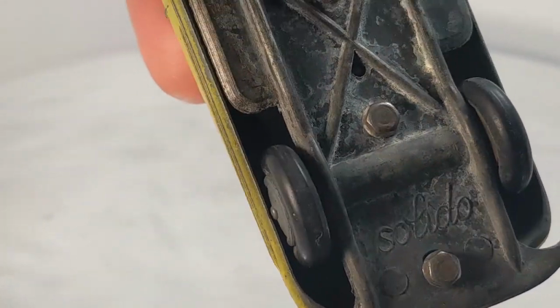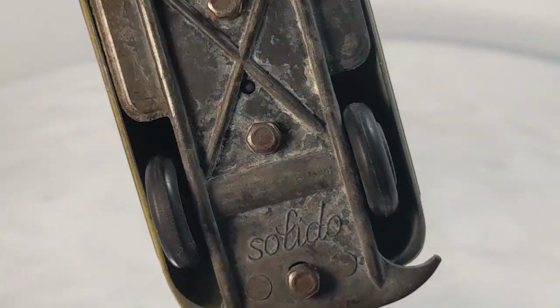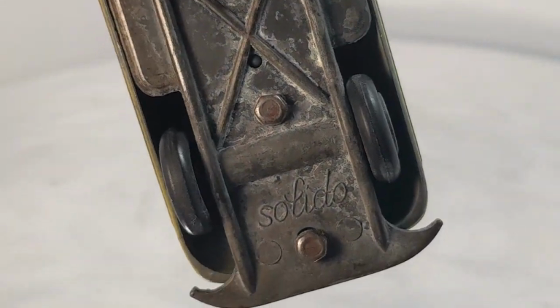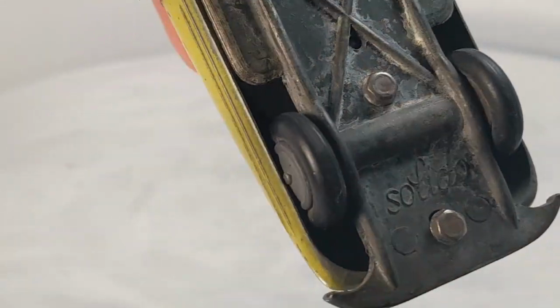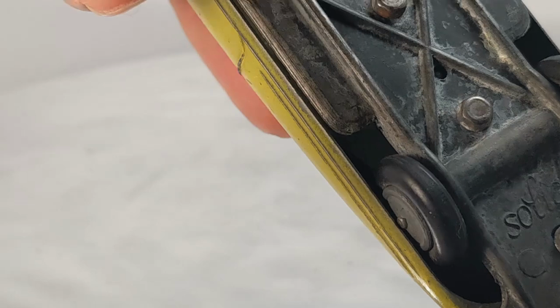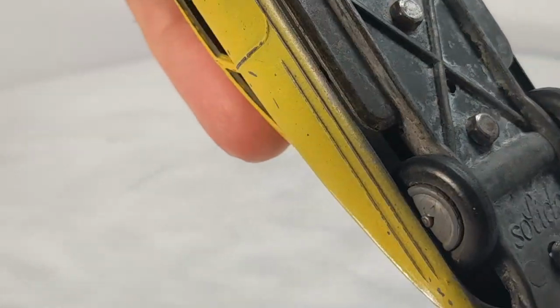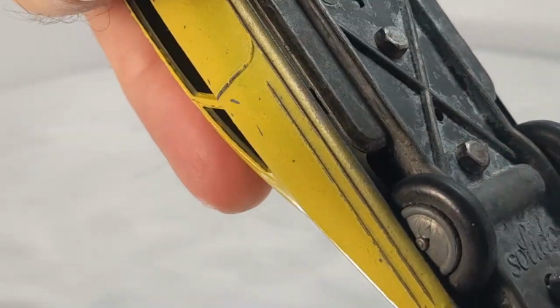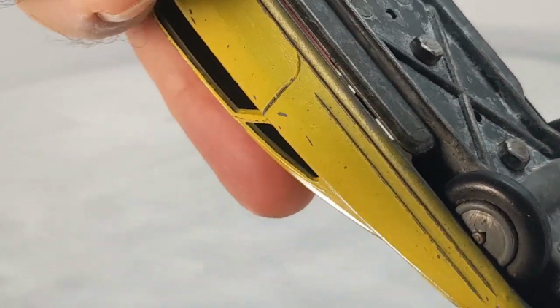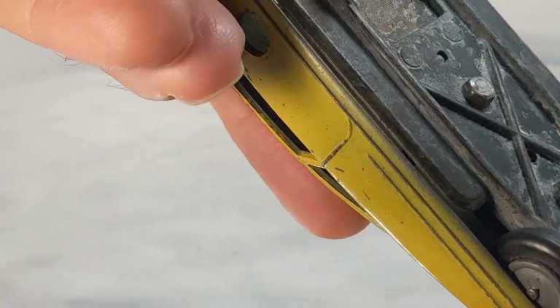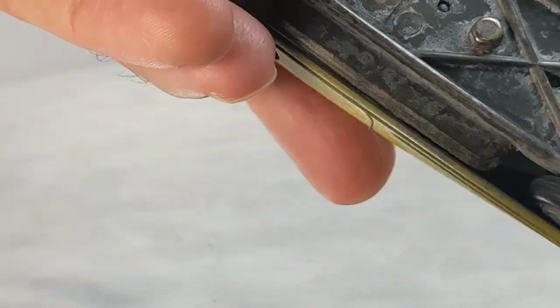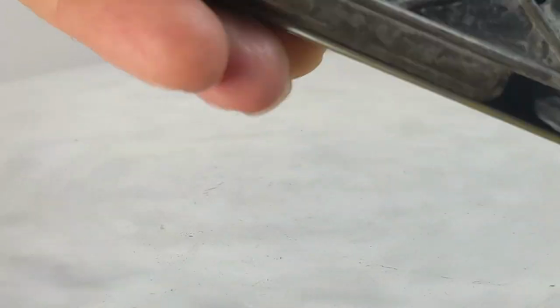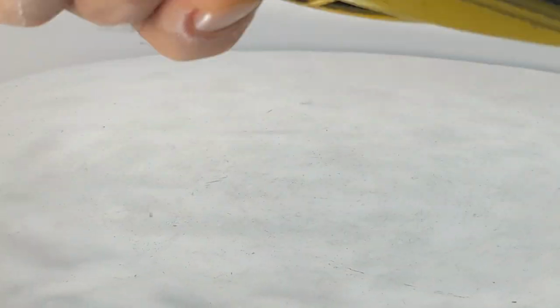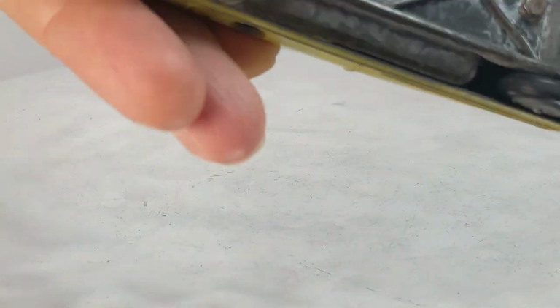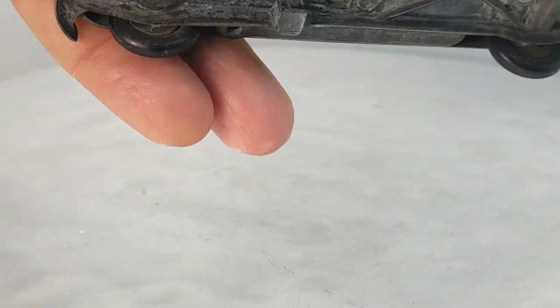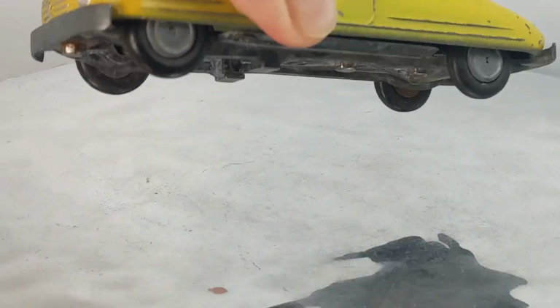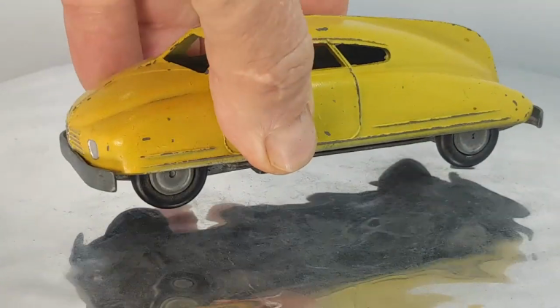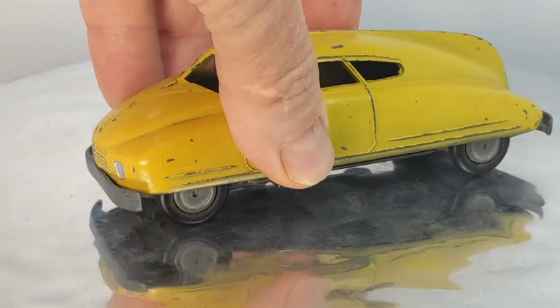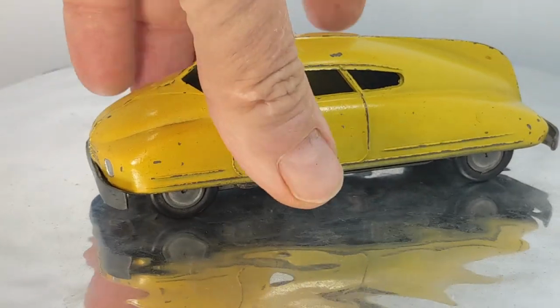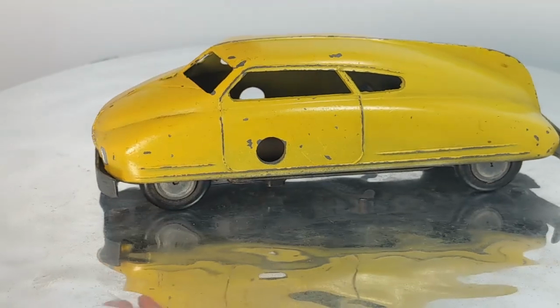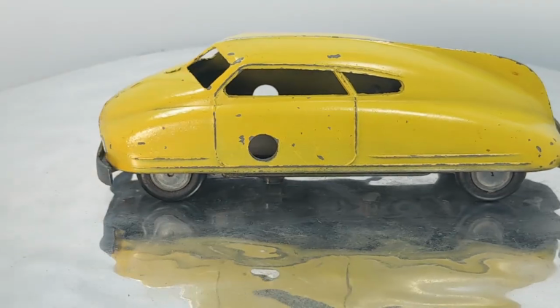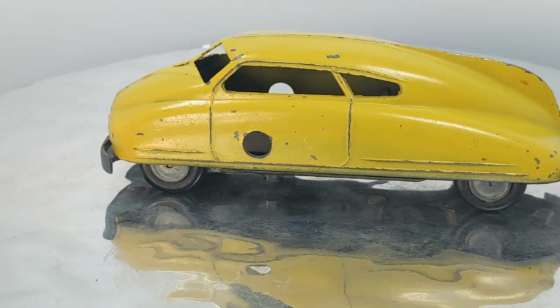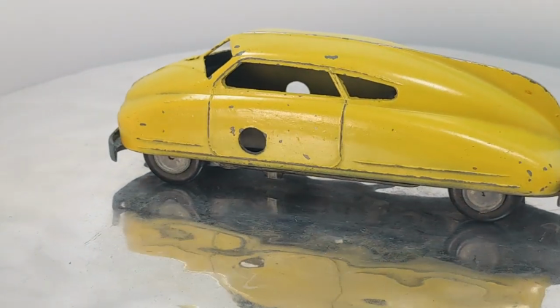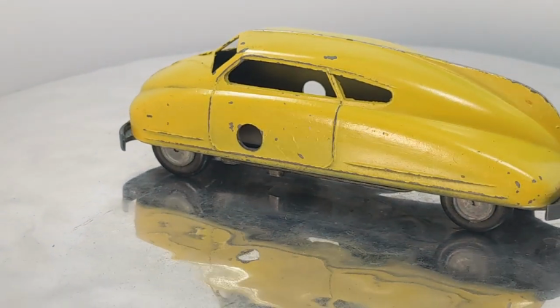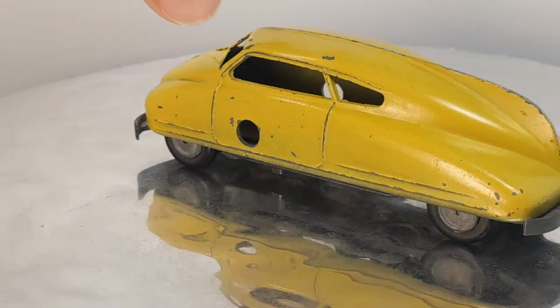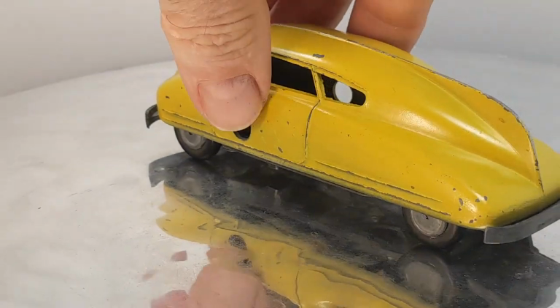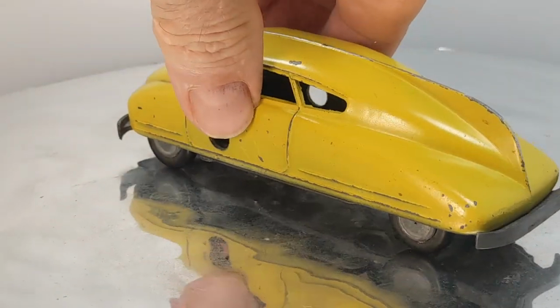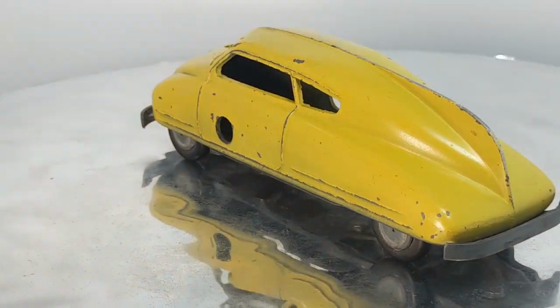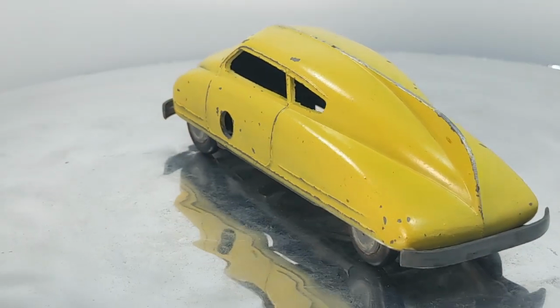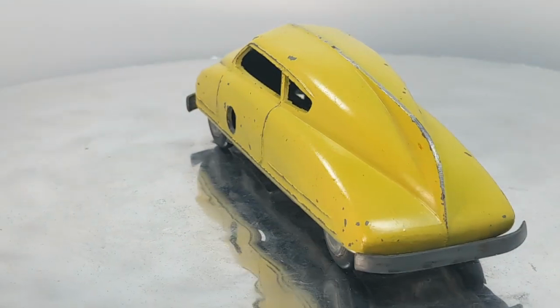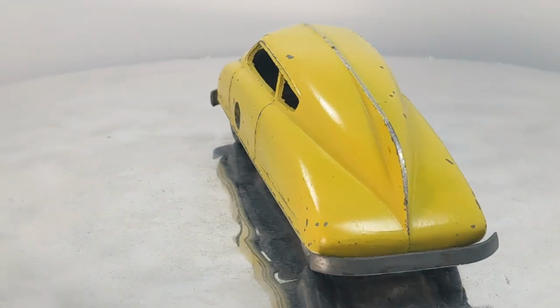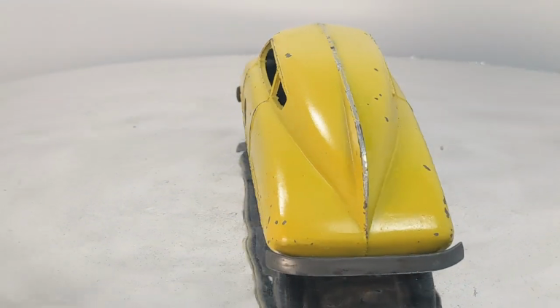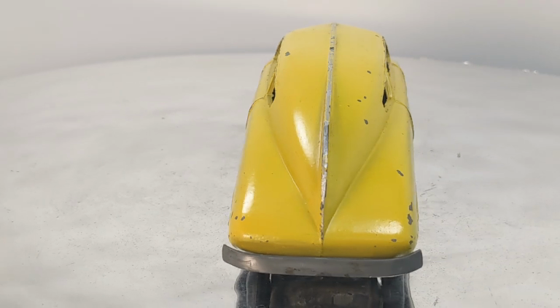On the back it just says Solido — that's all the text that's on there. 1946, a Tatra, from Czechoslovakia.